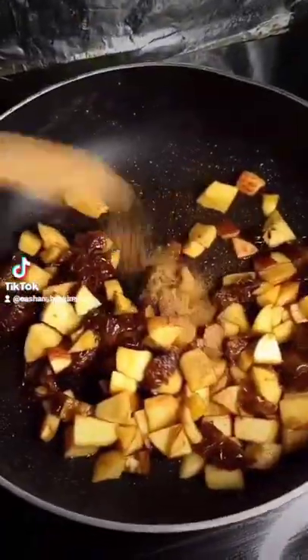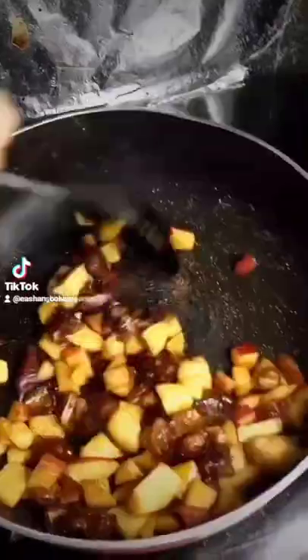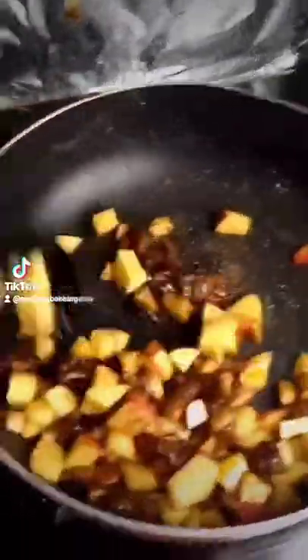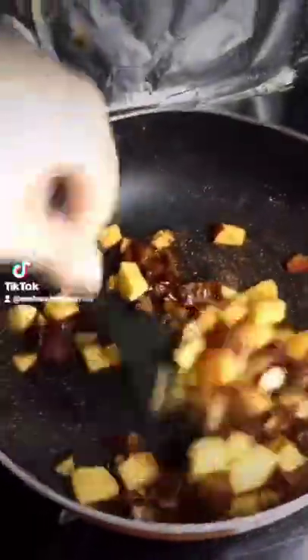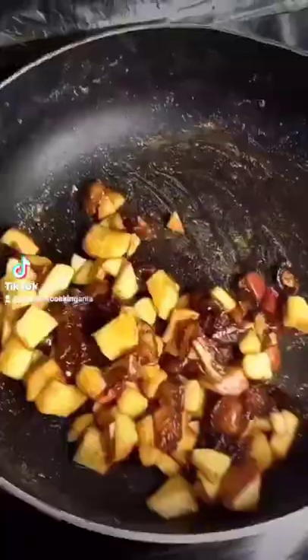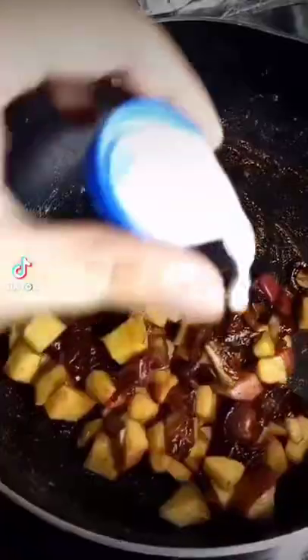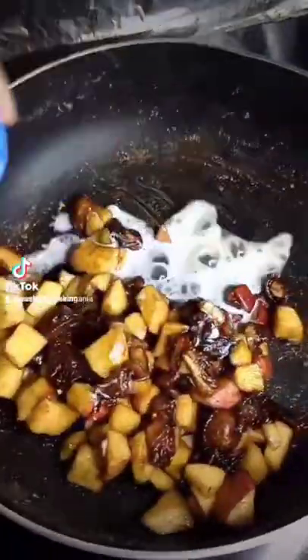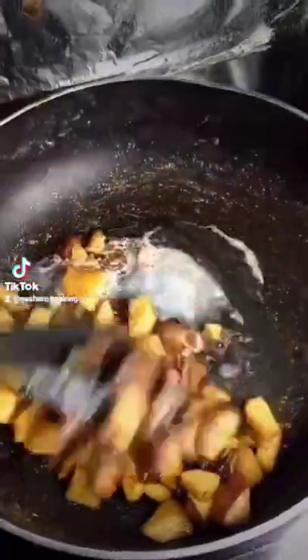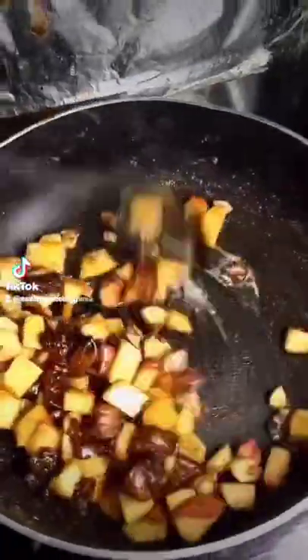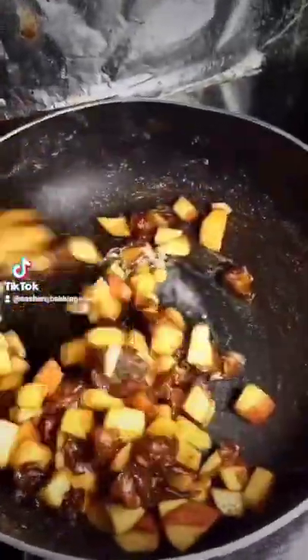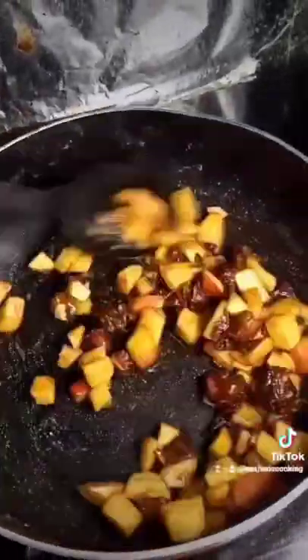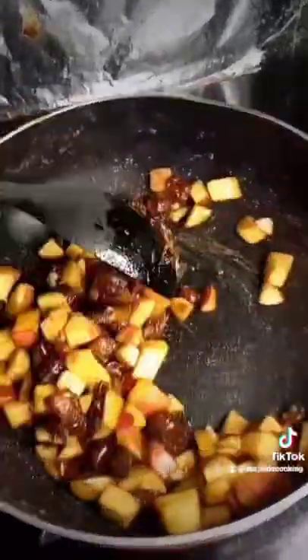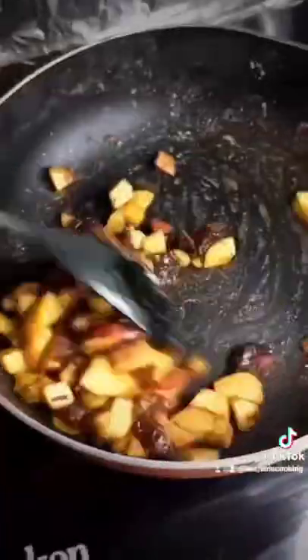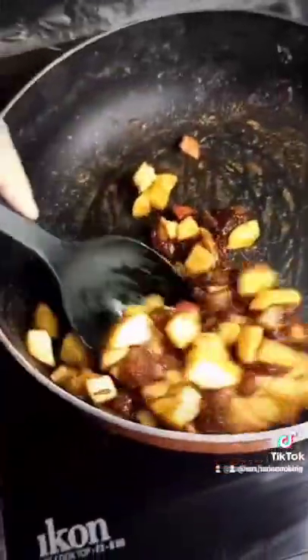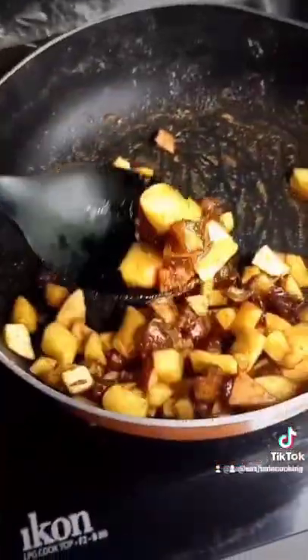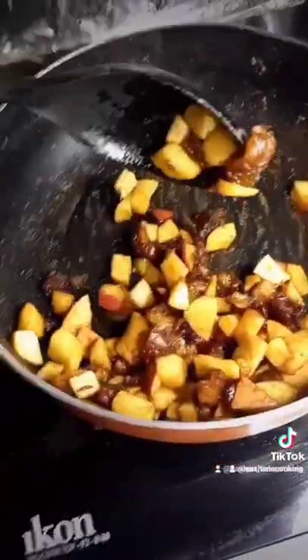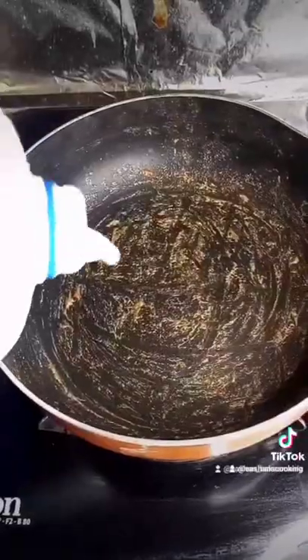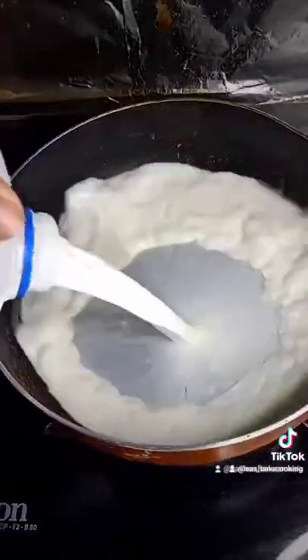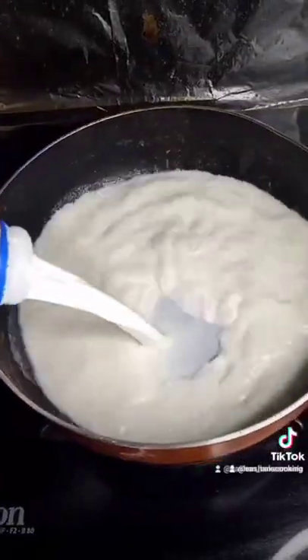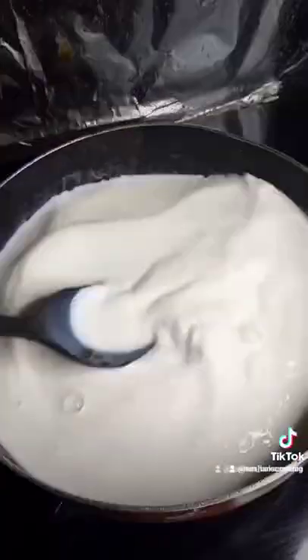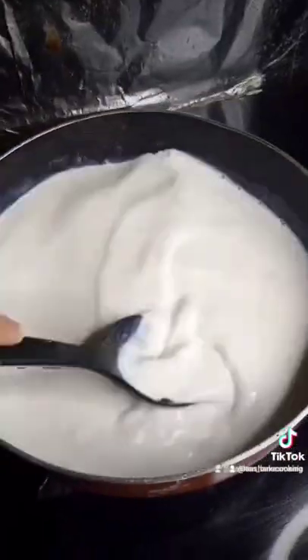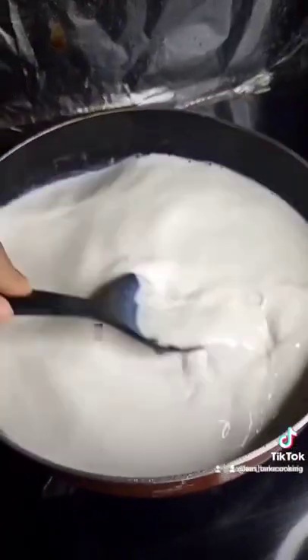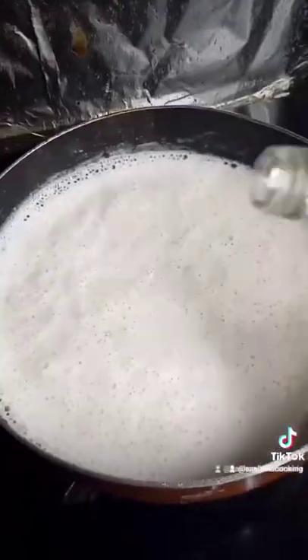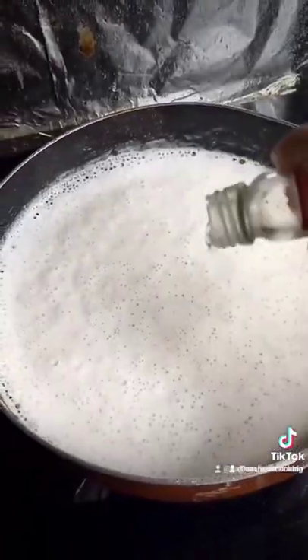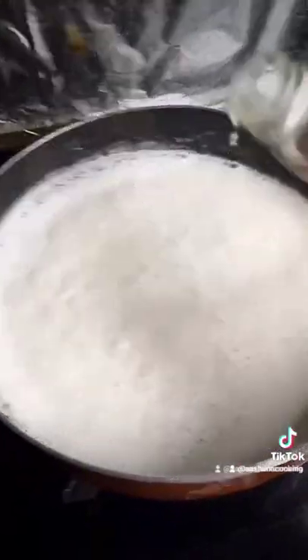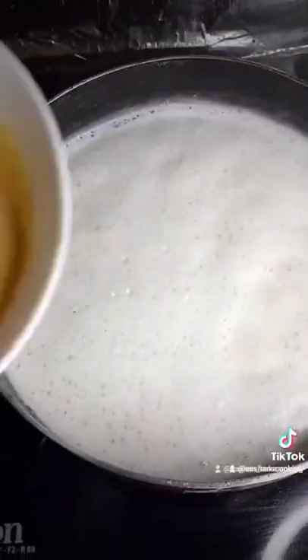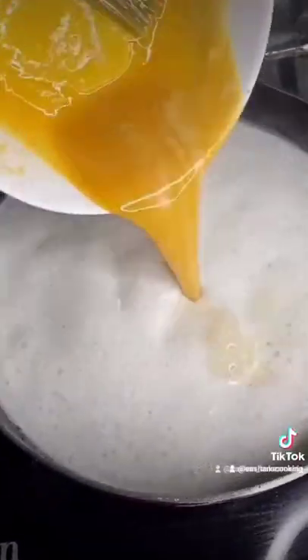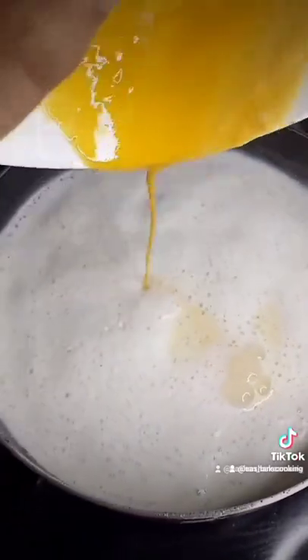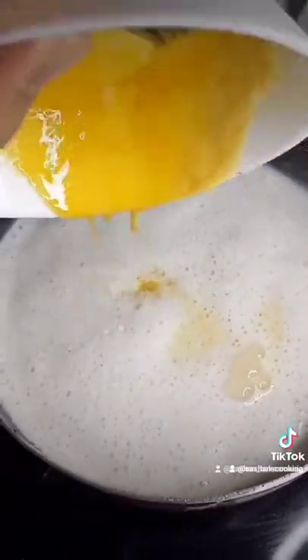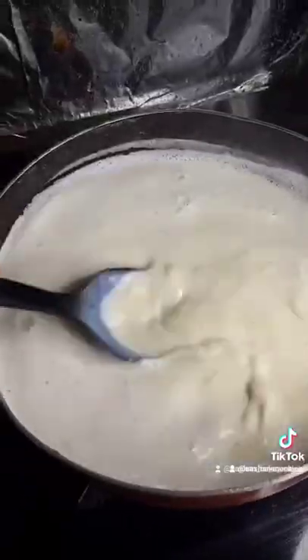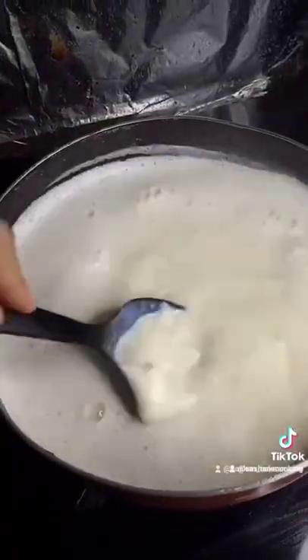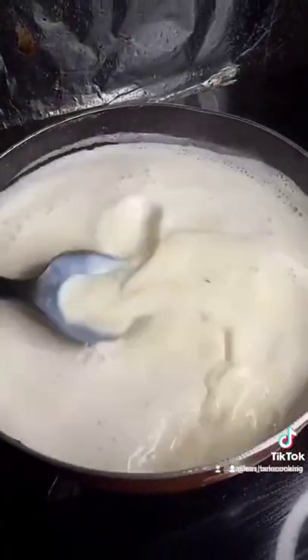Add some cinnamon powder and mix it until it's sticky. Once it's sticky, add some milk — and there you go, your first layer is ready. Then in the same pan add some milk and some saffron essence, which is optional, and add your egg mixture.